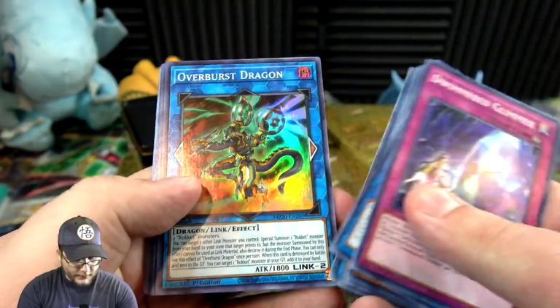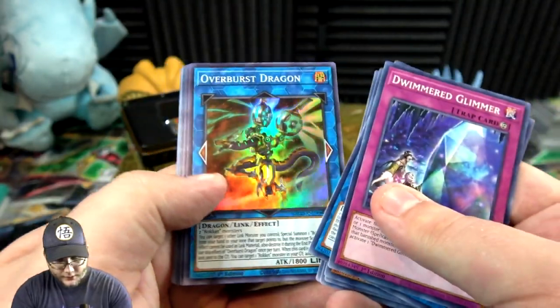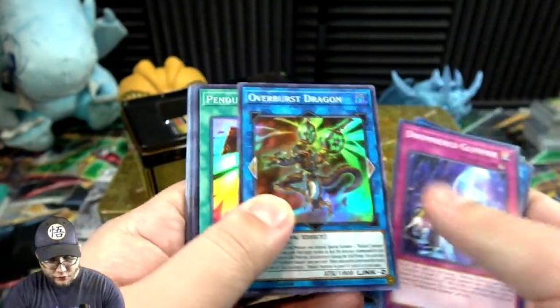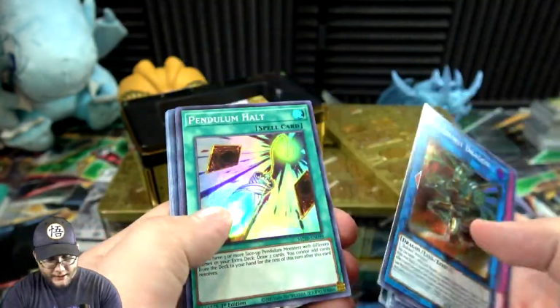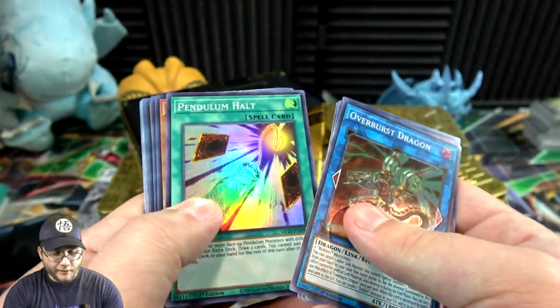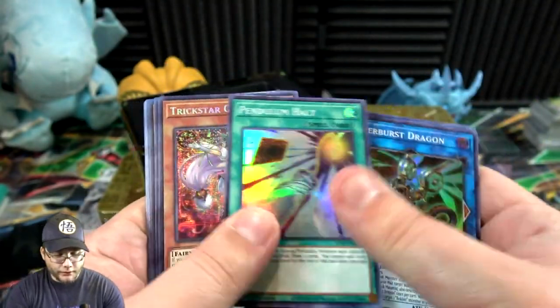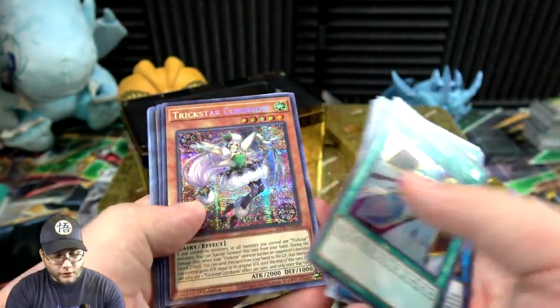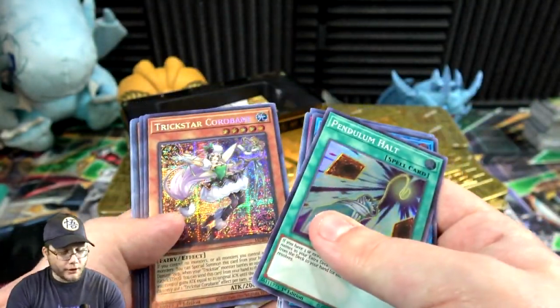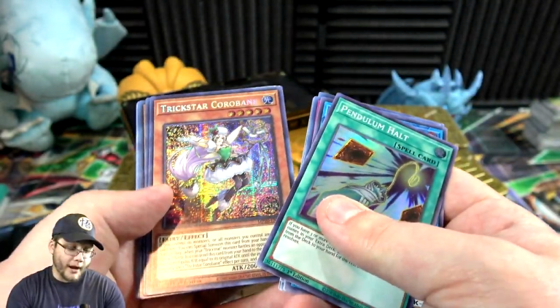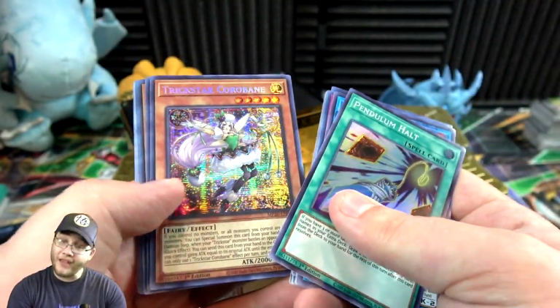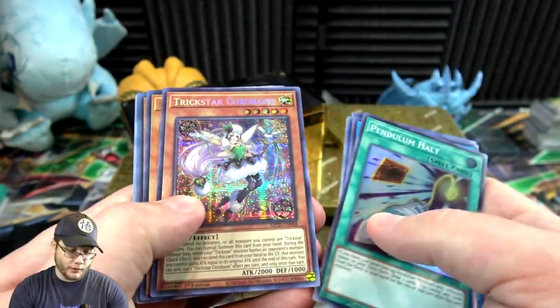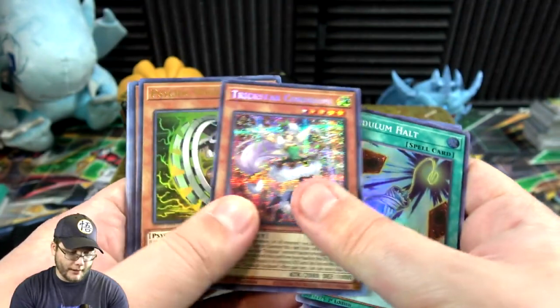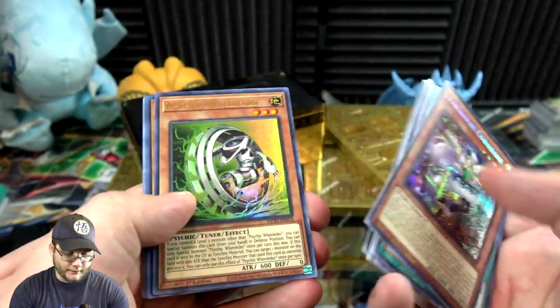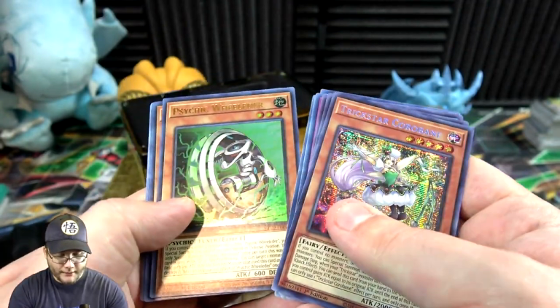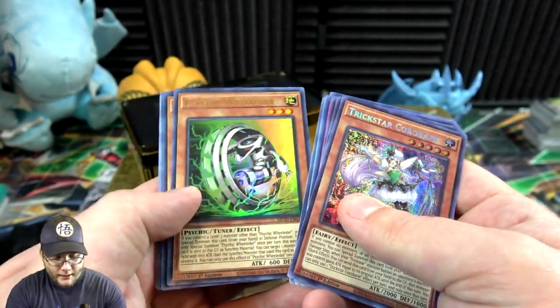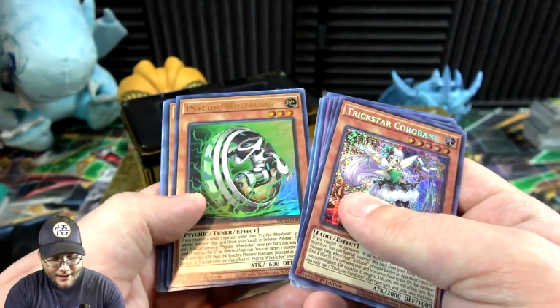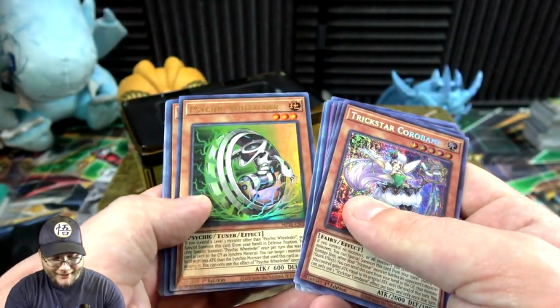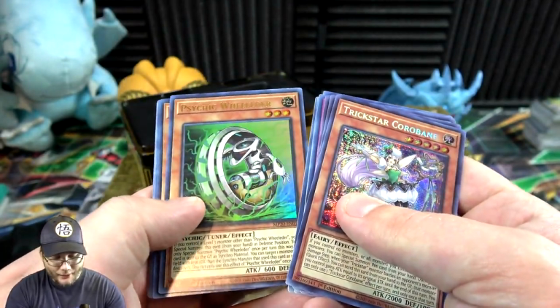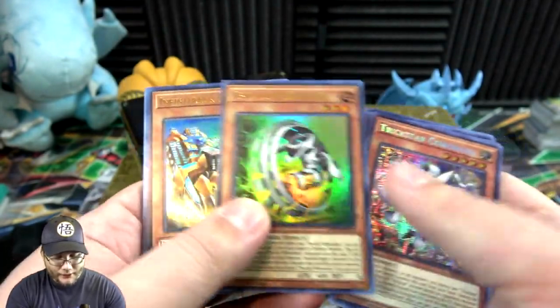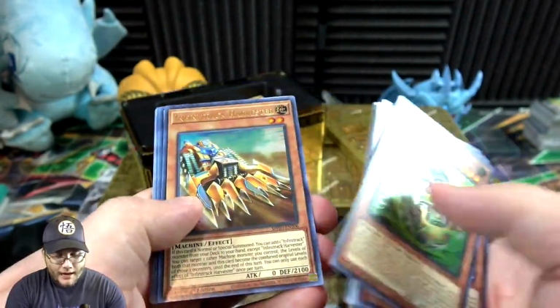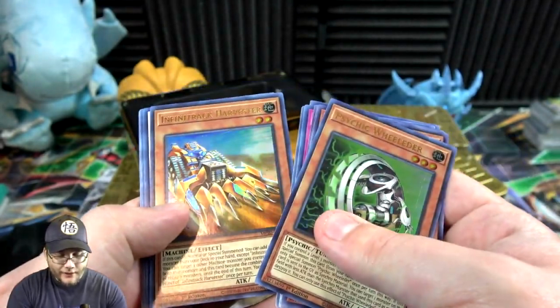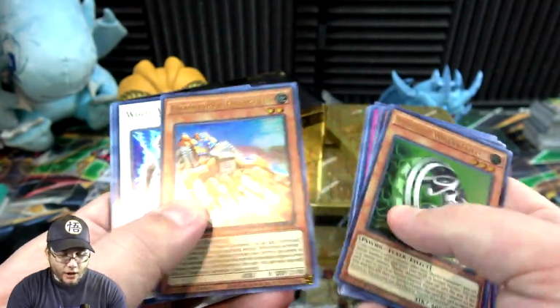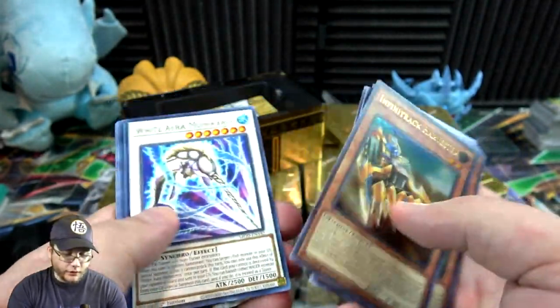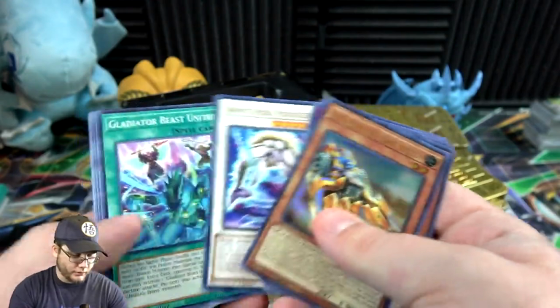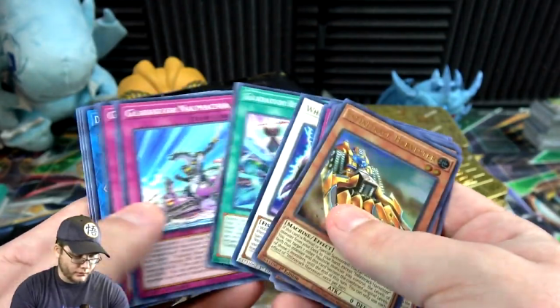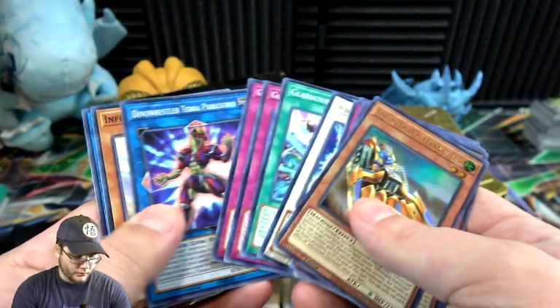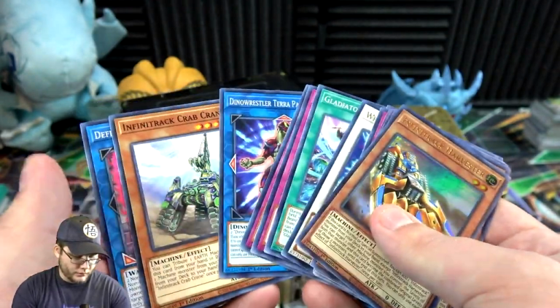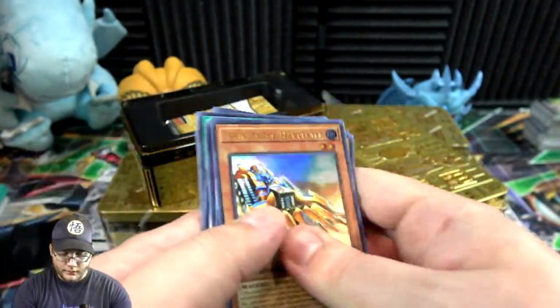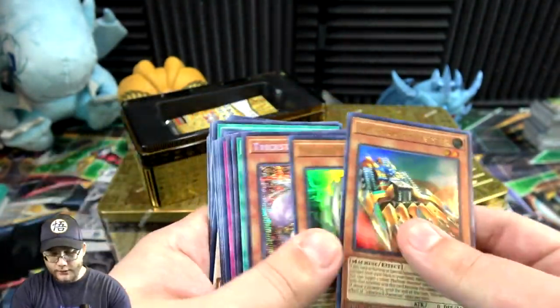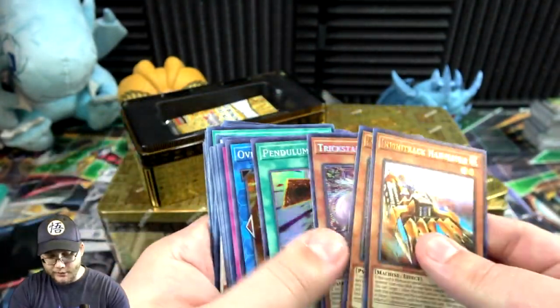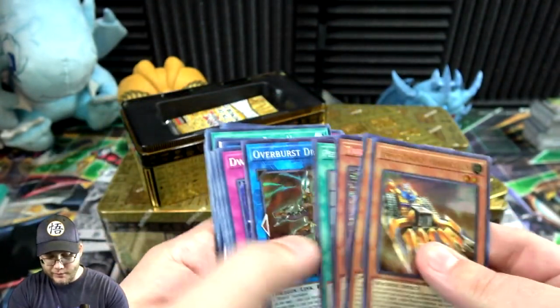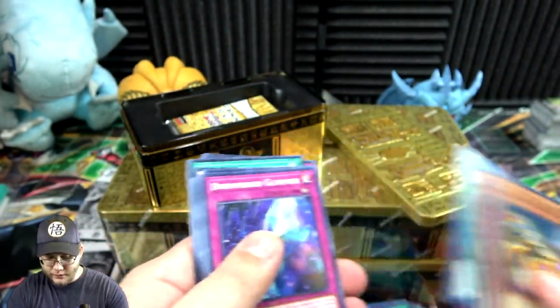Overburst Dragon, Pendulum Halt, Trickstar Corobane — that's a good one because I remember that being a pain to get. Psychic Wheeleder and then Phantasmay Harvester. I don't think you guys care too much on the commons and rares.